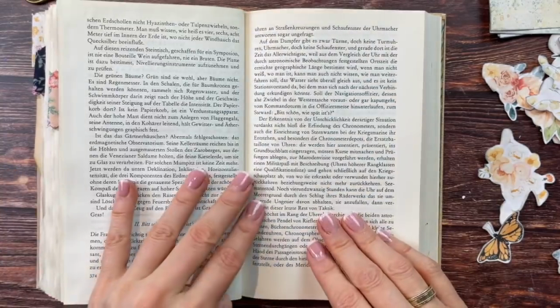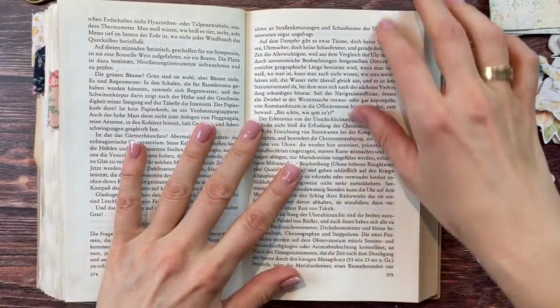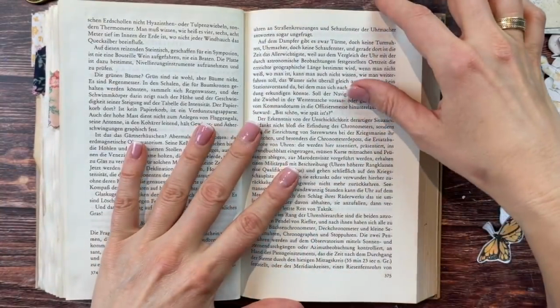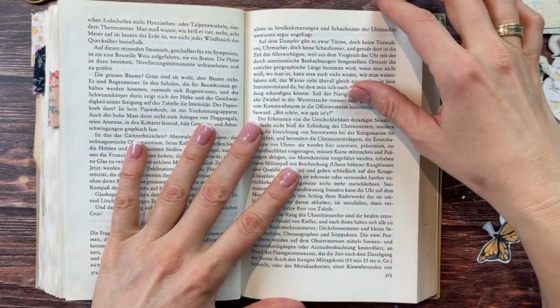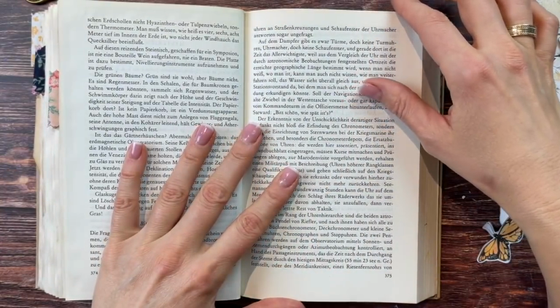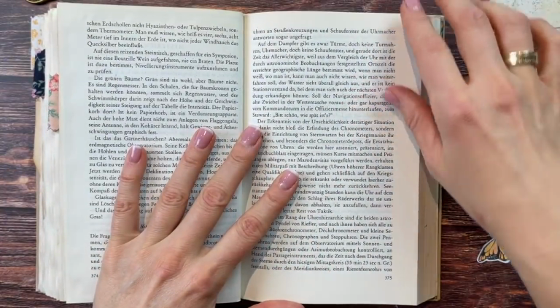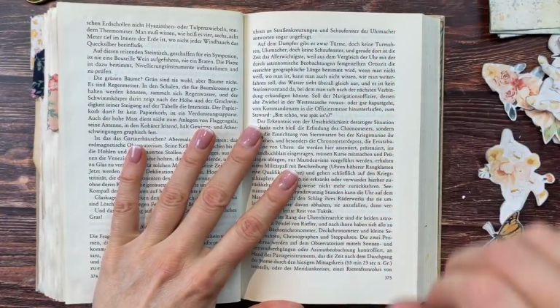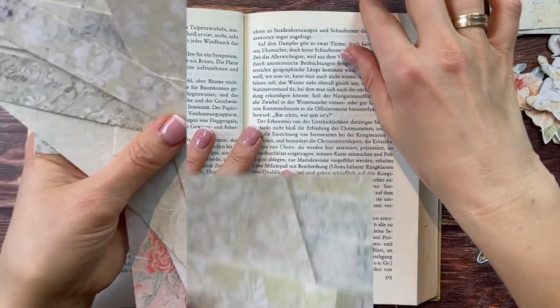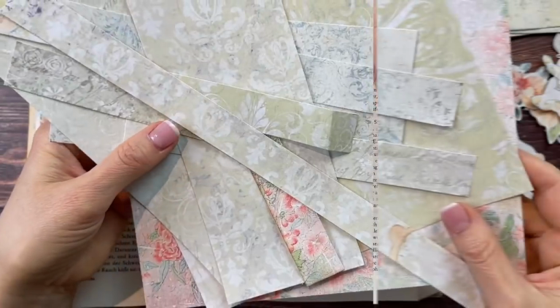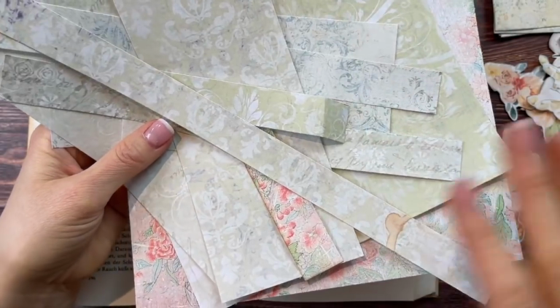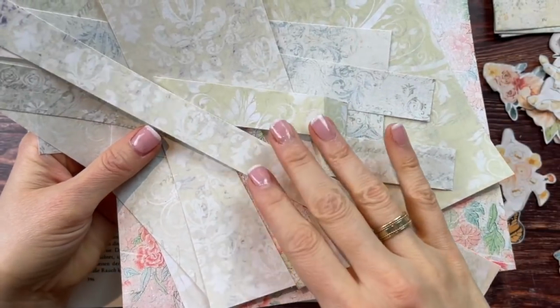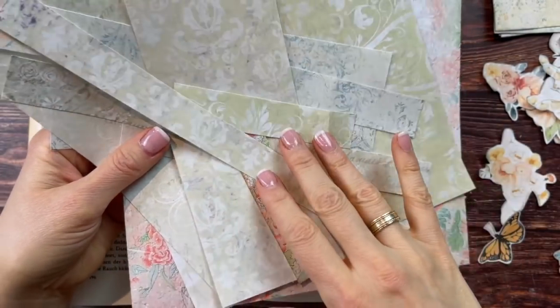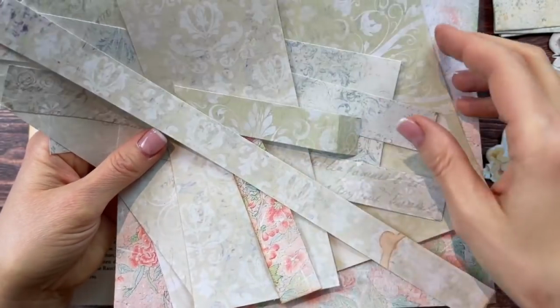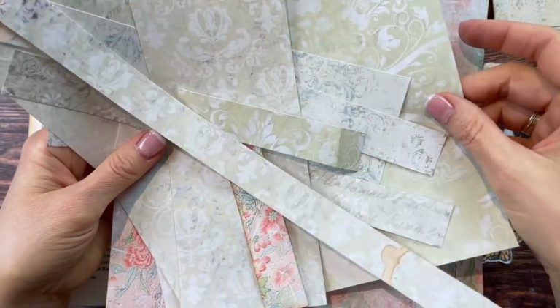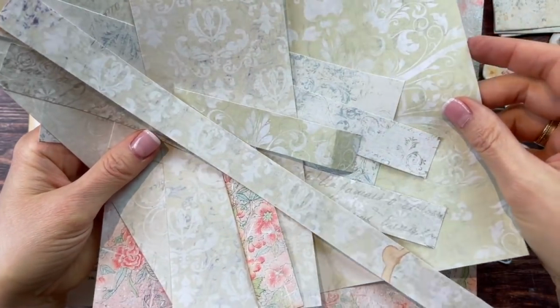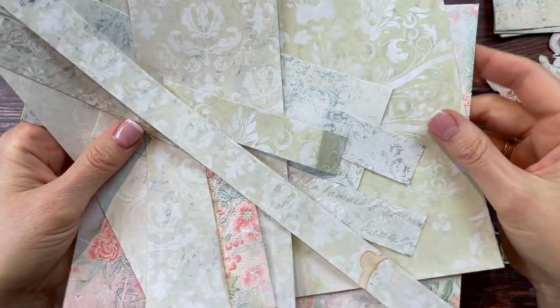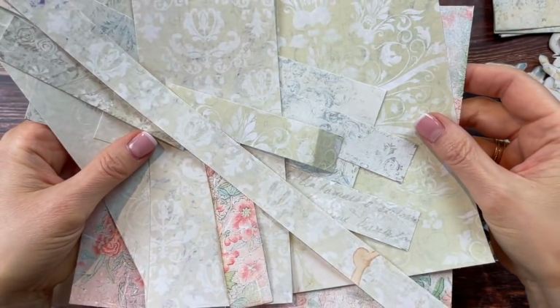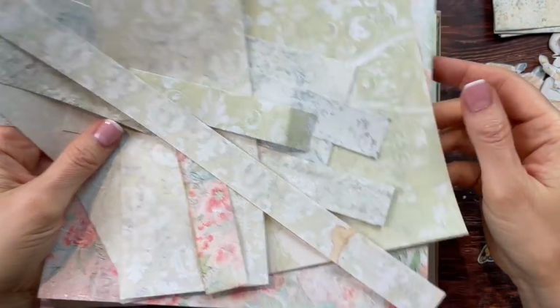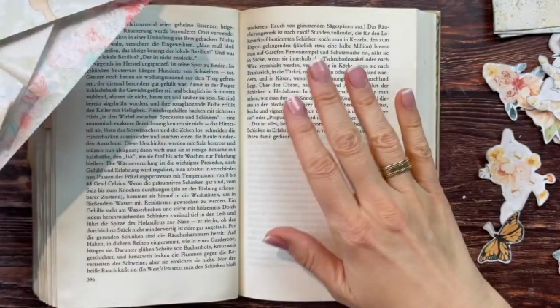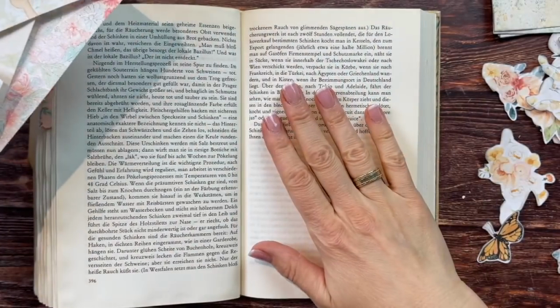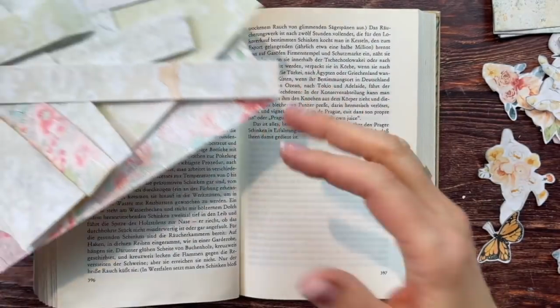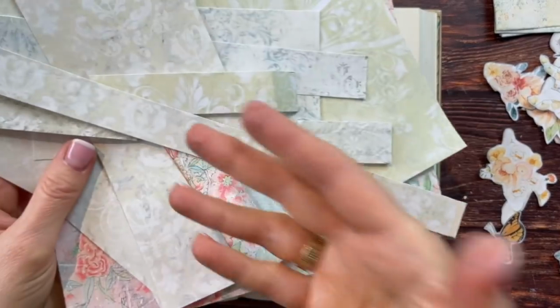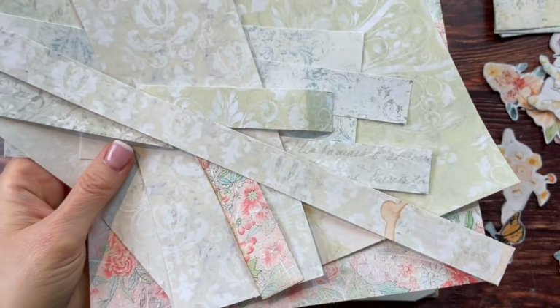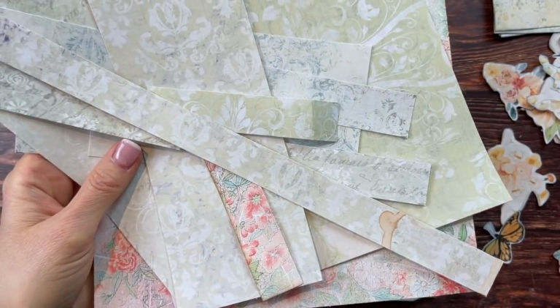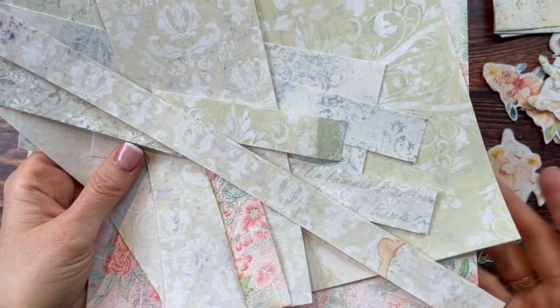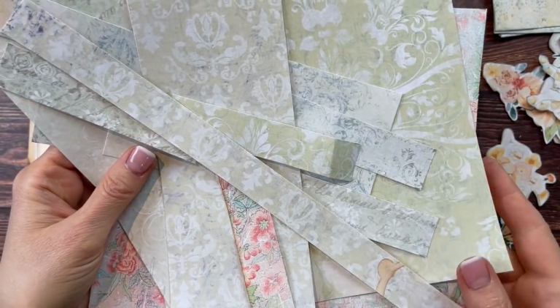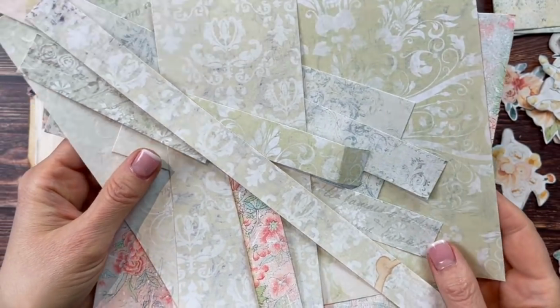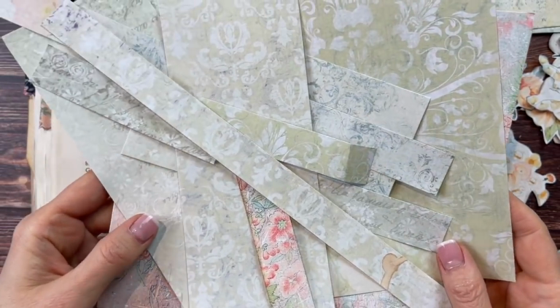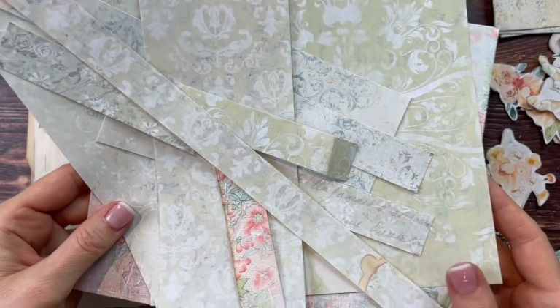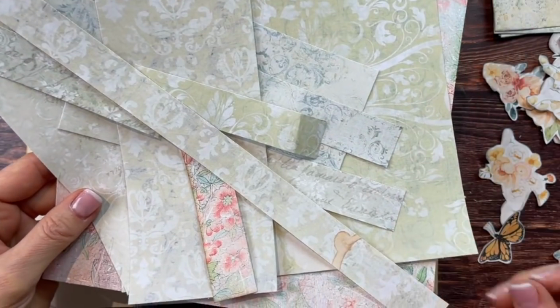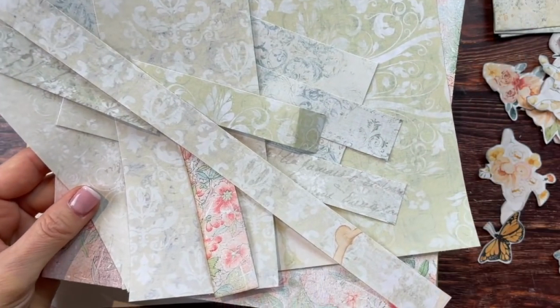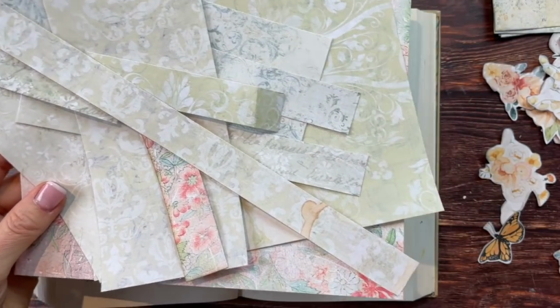Again, I'll be tearing out 10 pages. By the way, the leftover scraps from cutting your pages down to fit your book can be used to make another collage masterboard — so you can use up absolutely everything.